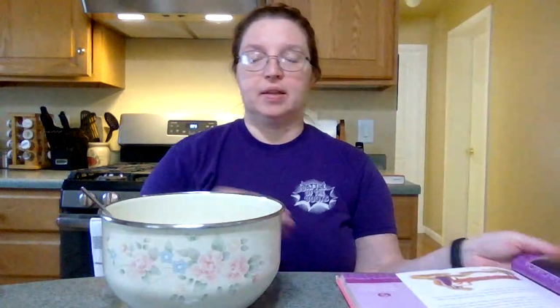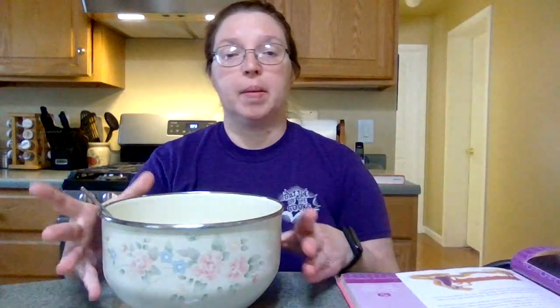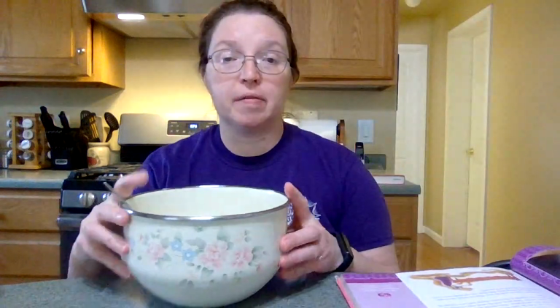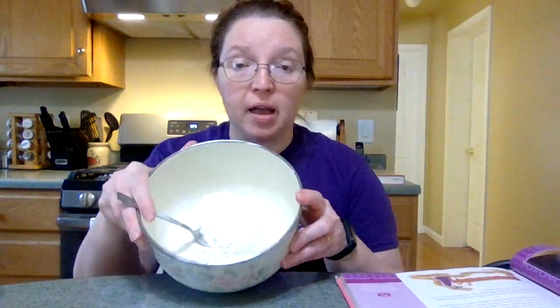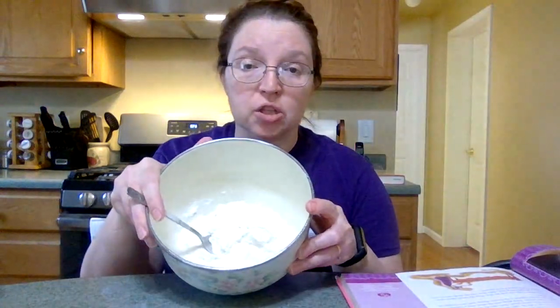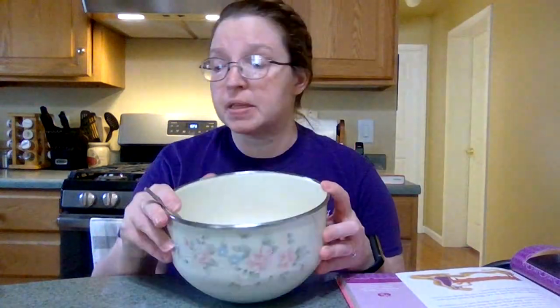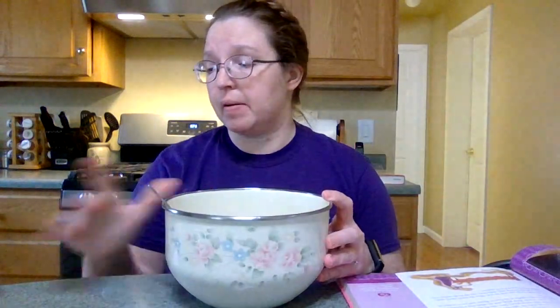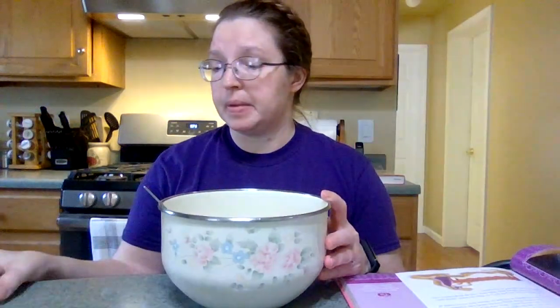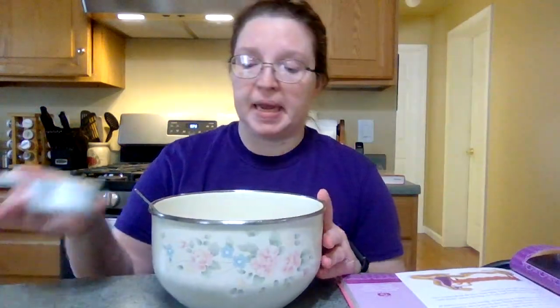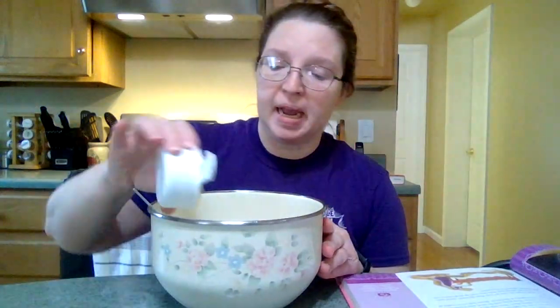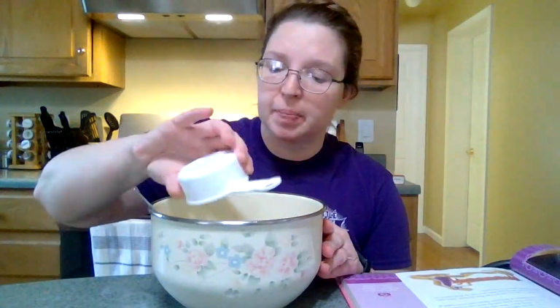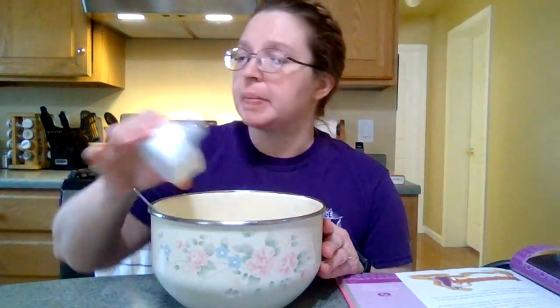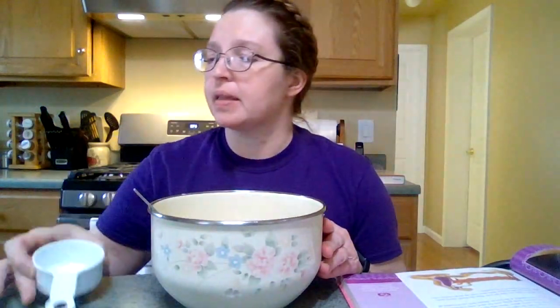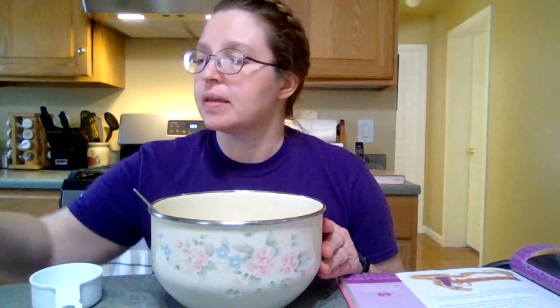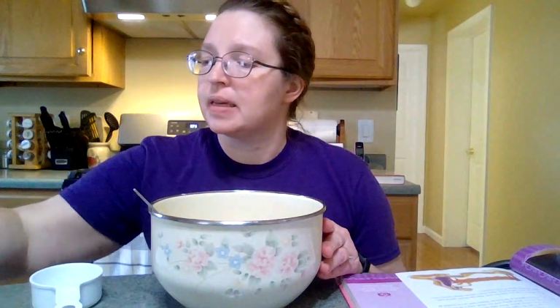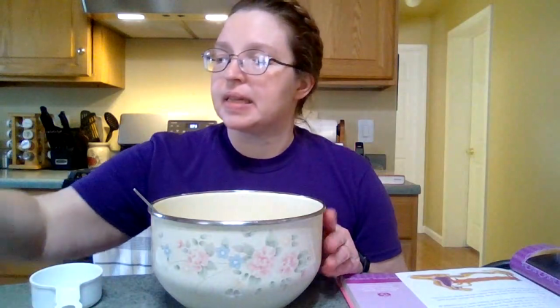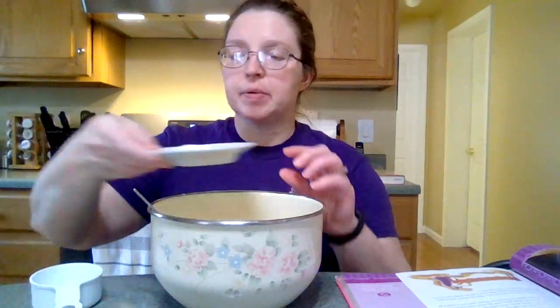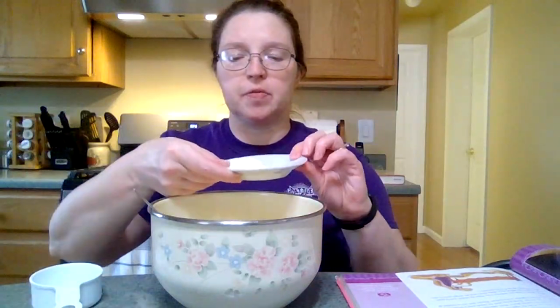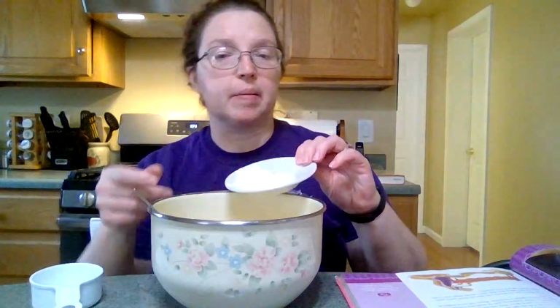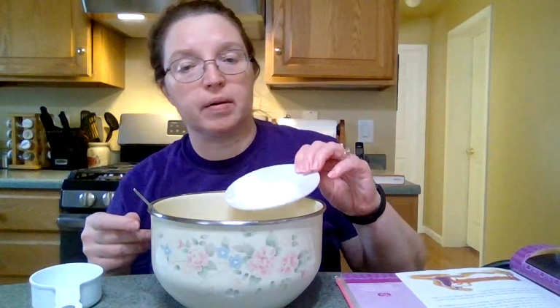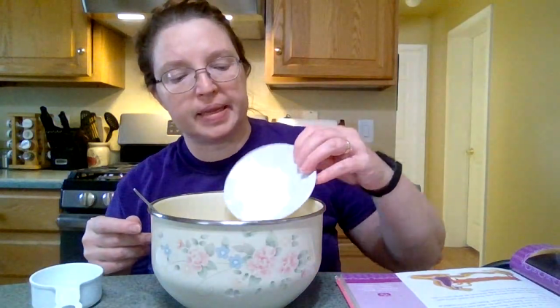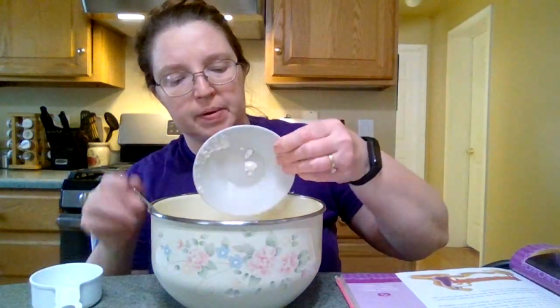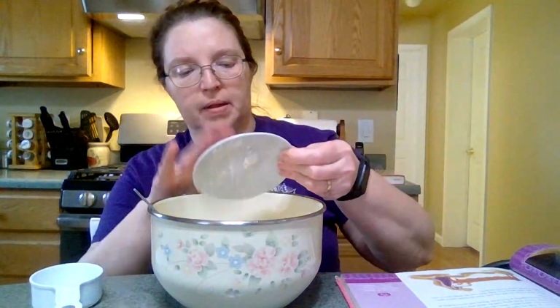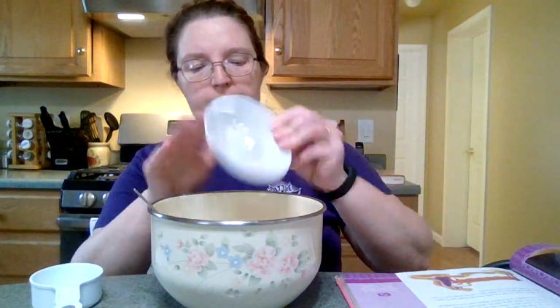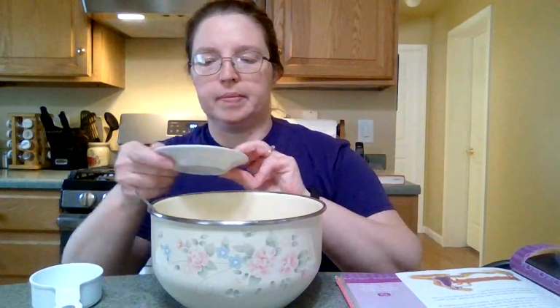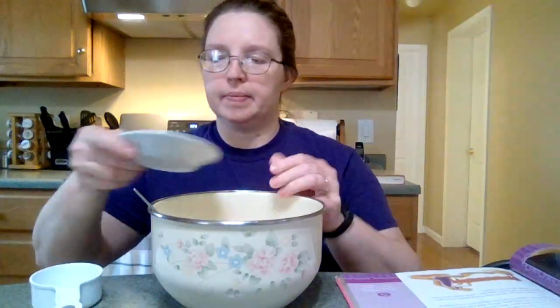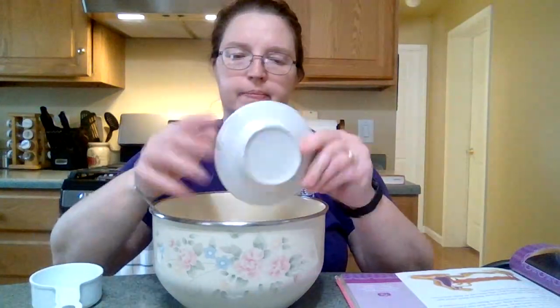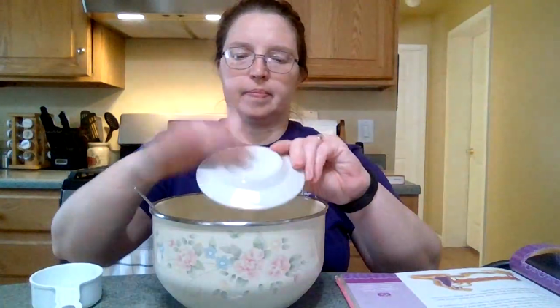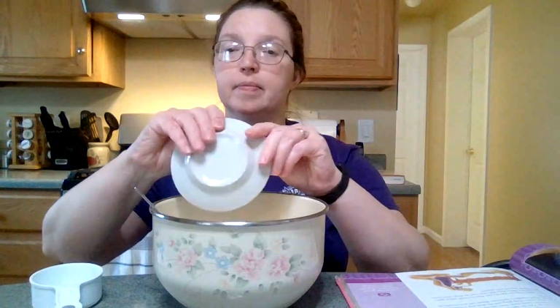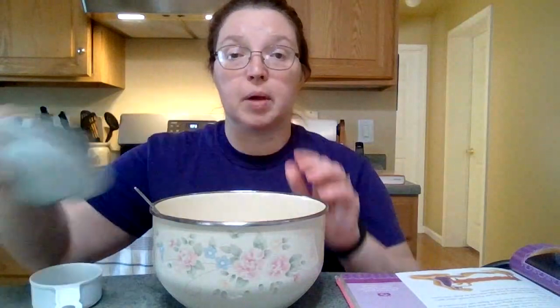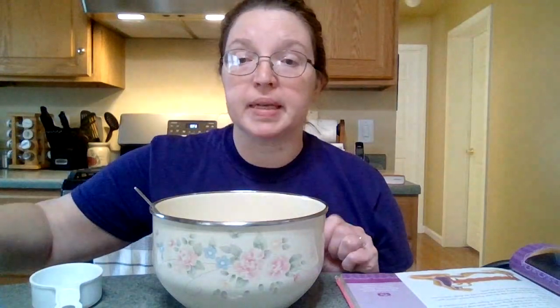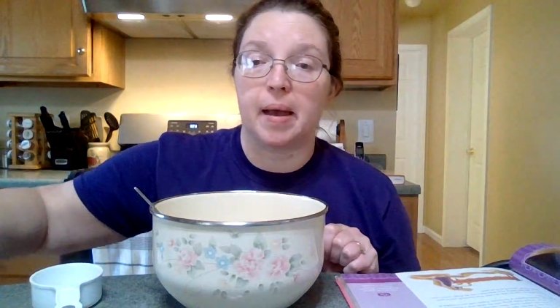So in my bowl I've got two cups of flour. I'm going to add half a cup of cornmeal, a tablespoon of baking powder, and a teaspoon of salt. Now I'm going to mix this up.